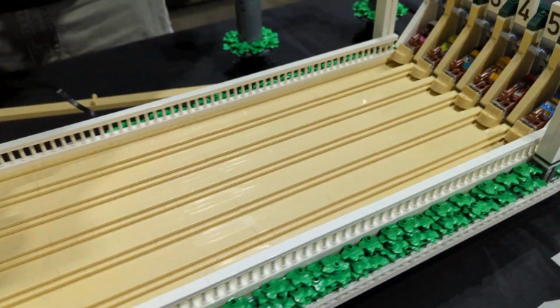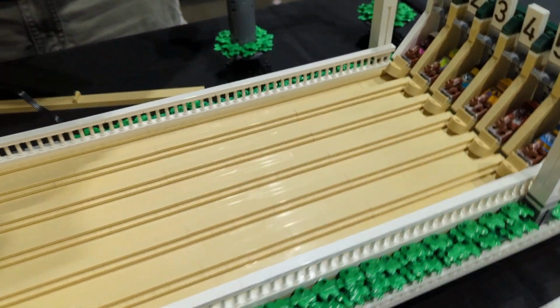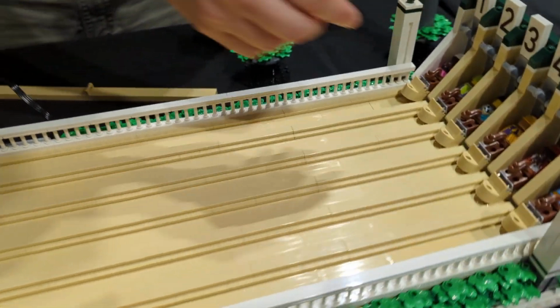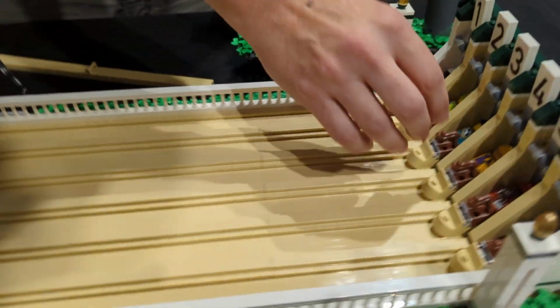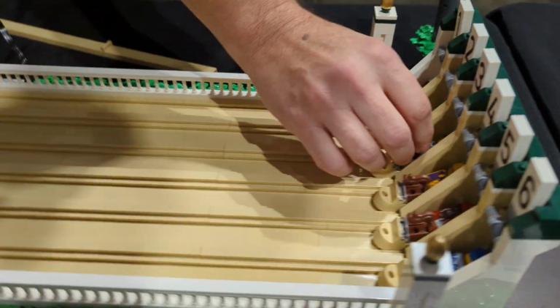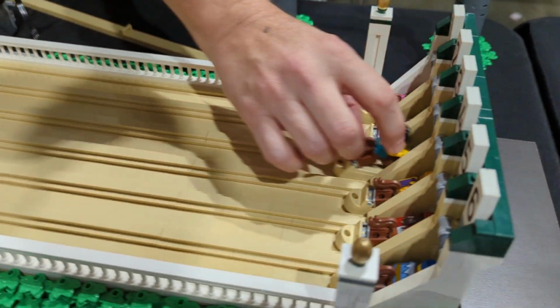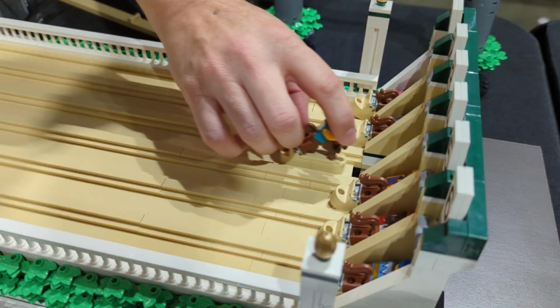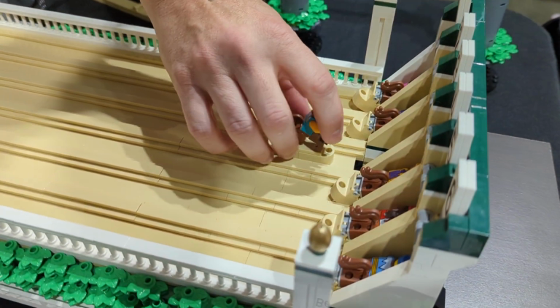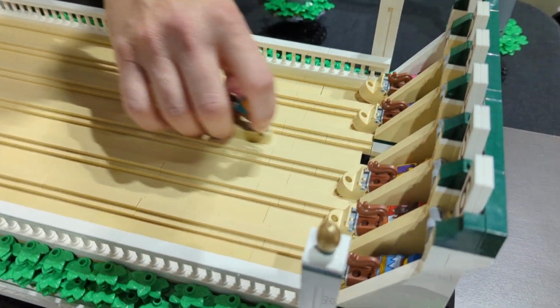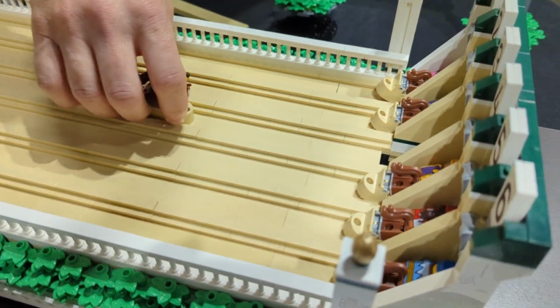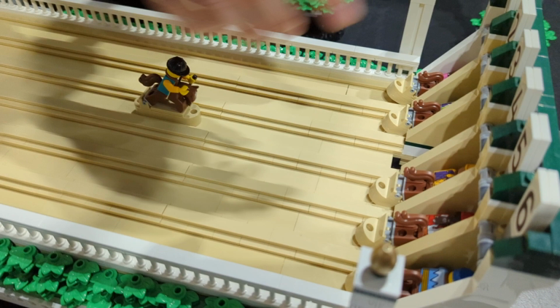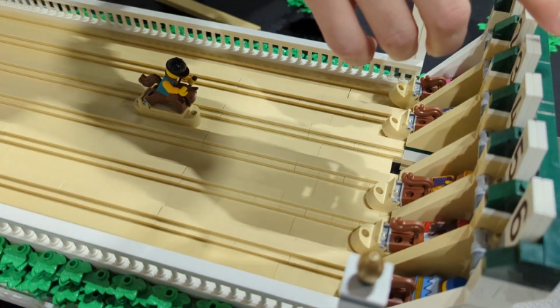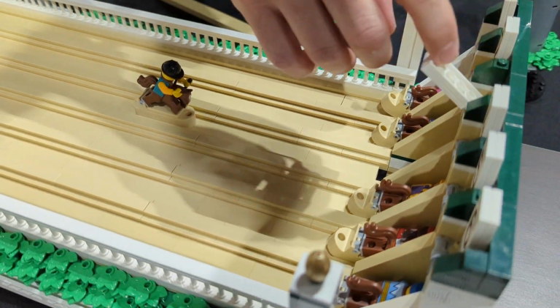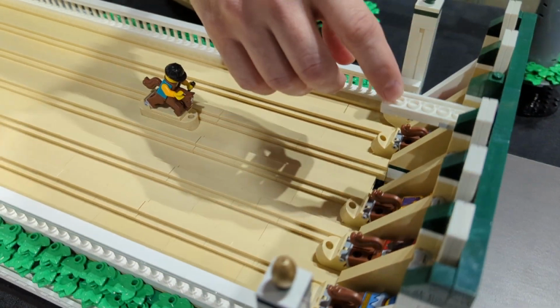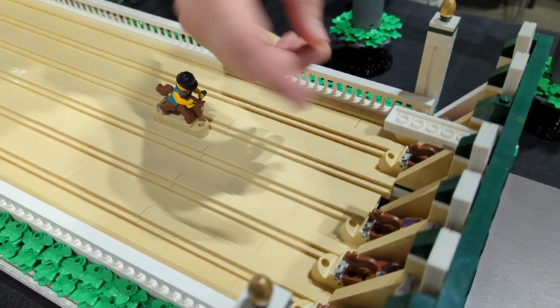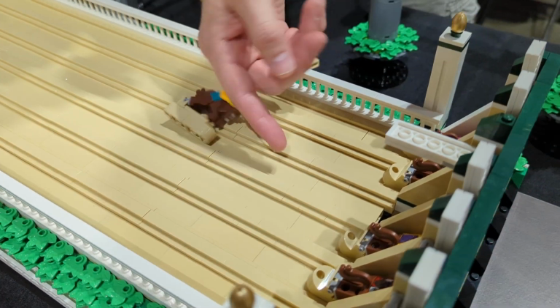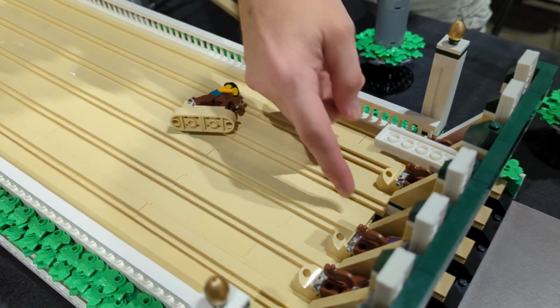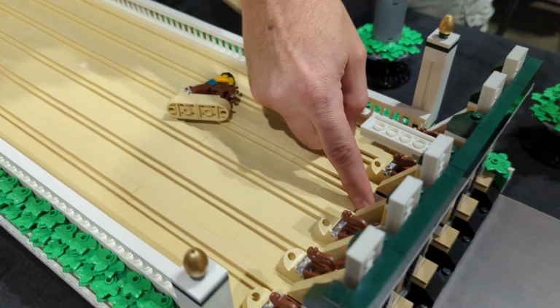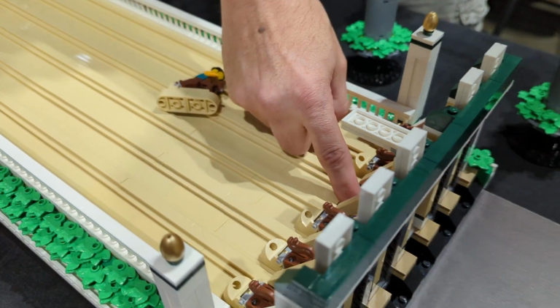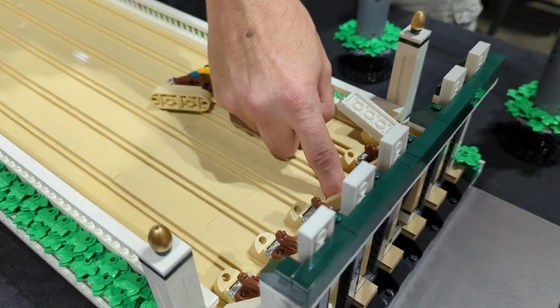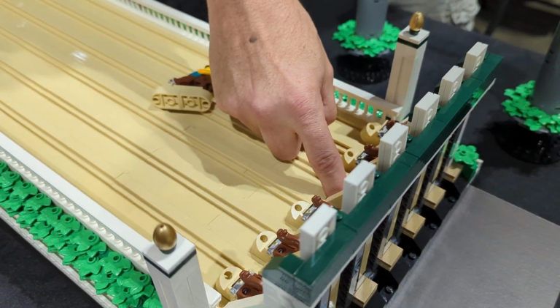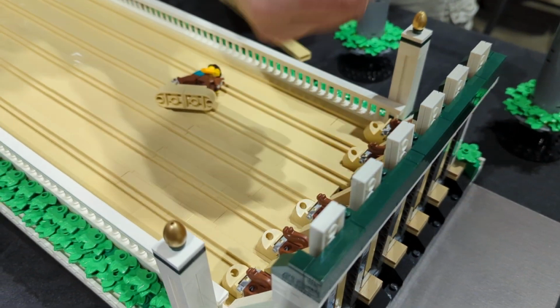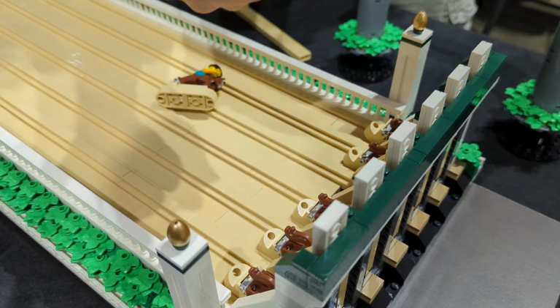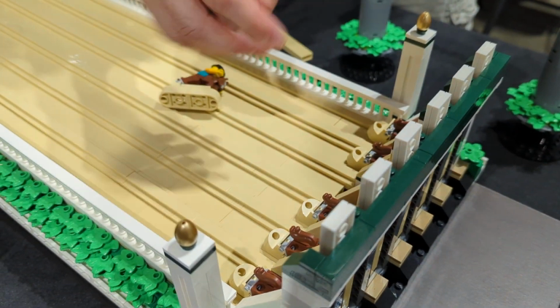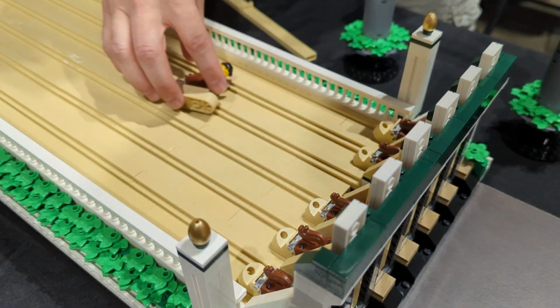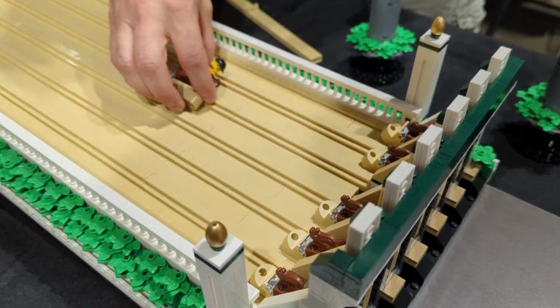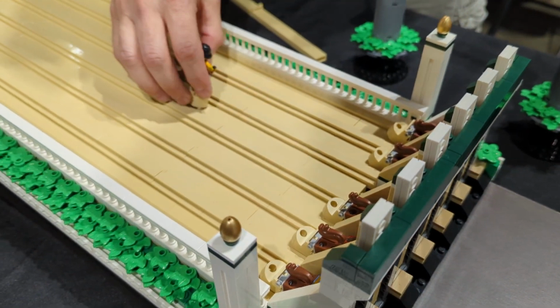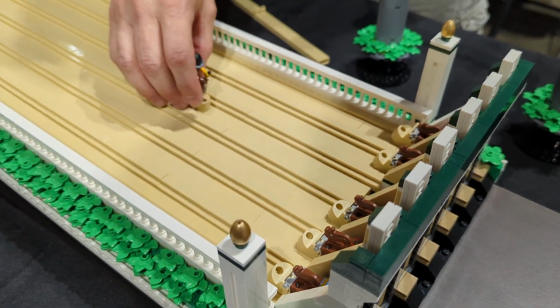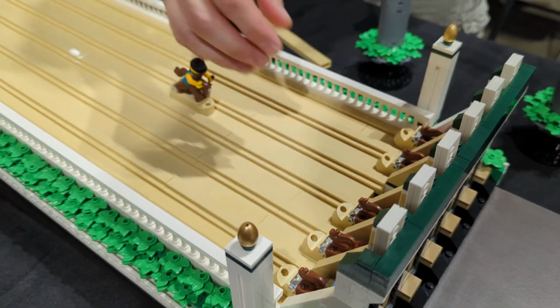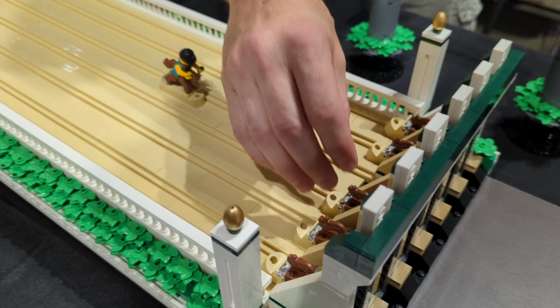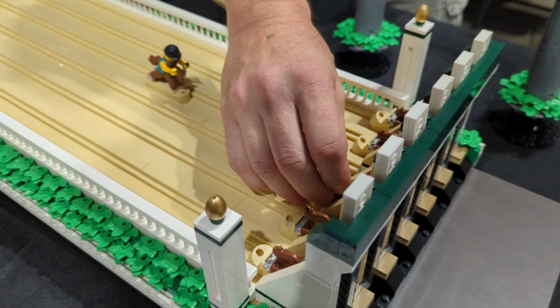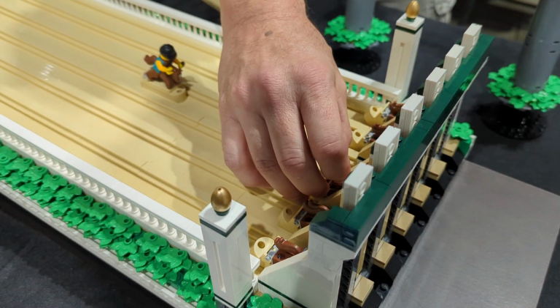At the very end, I have a linkage mechanism so that when the horse crosses the finish line, it flips the switch up so you can really tell who actually won and there's no debate.